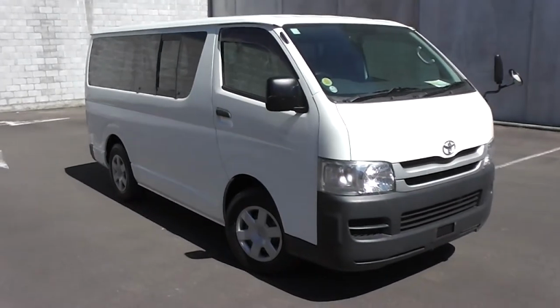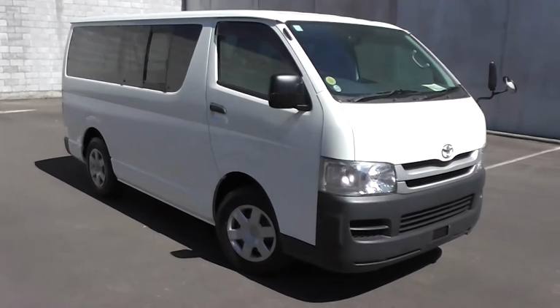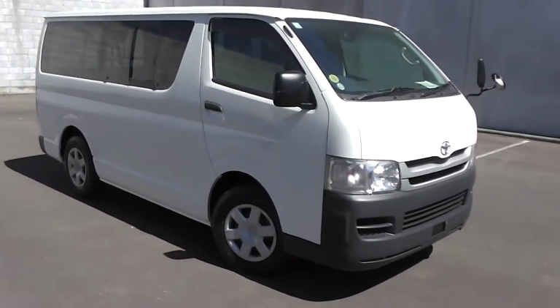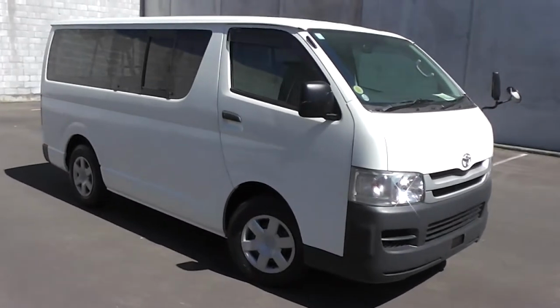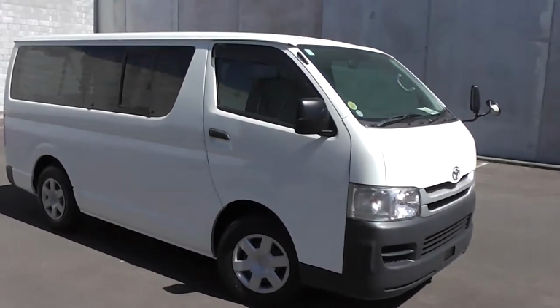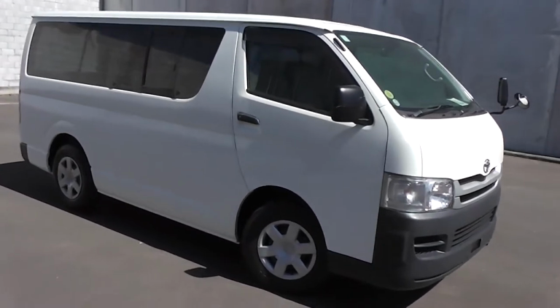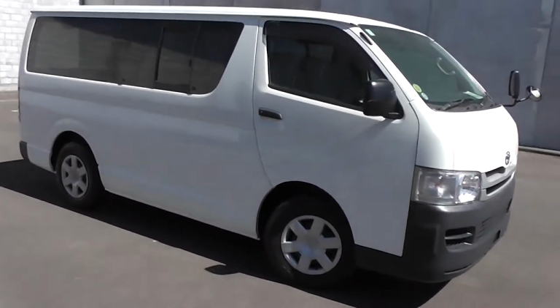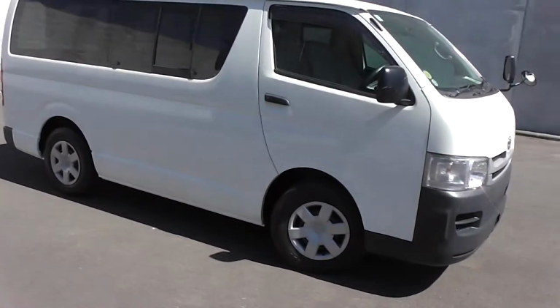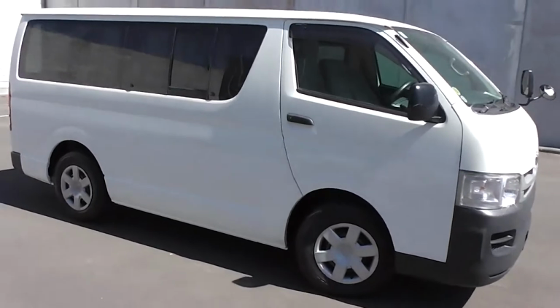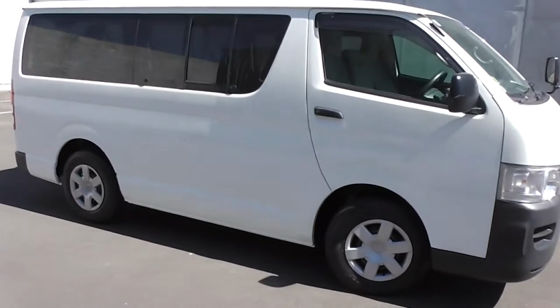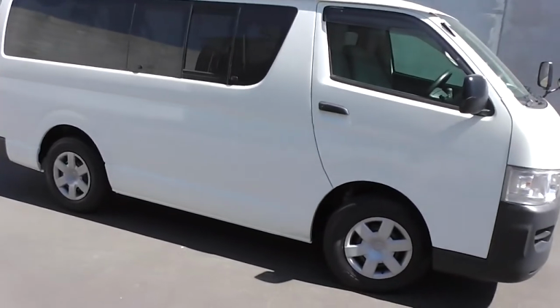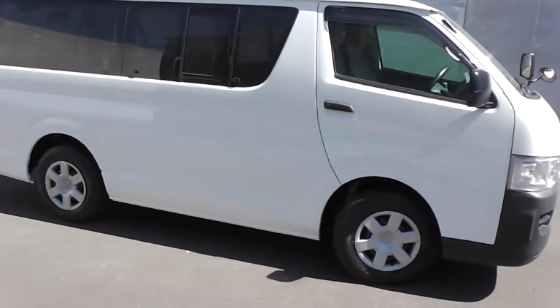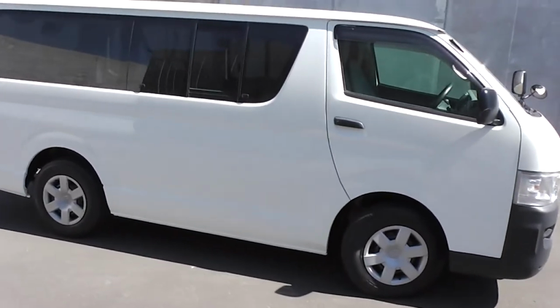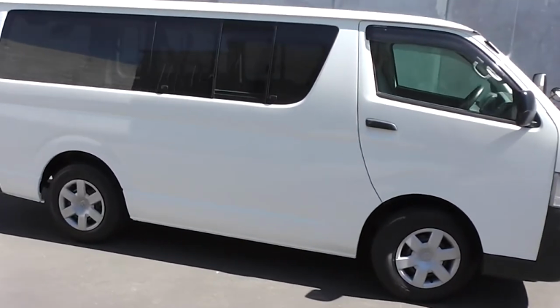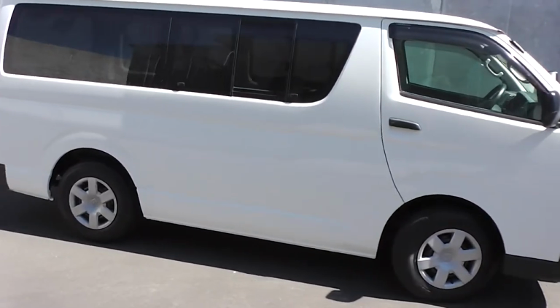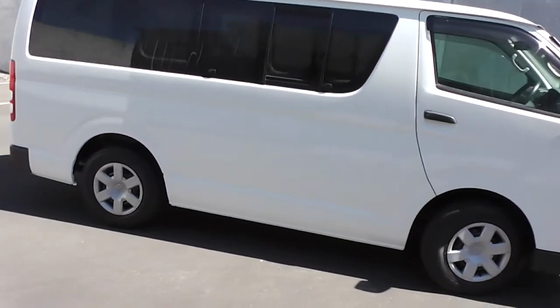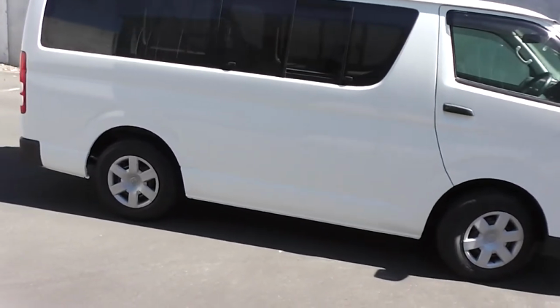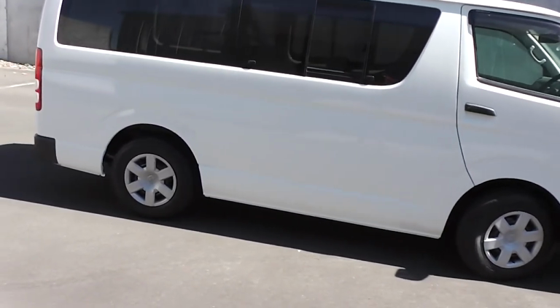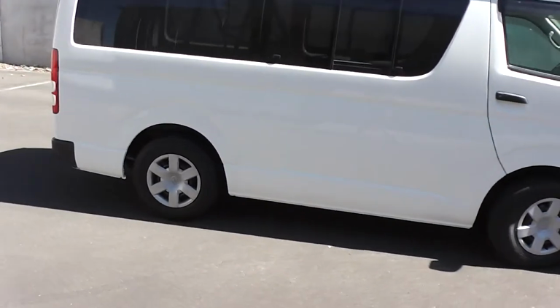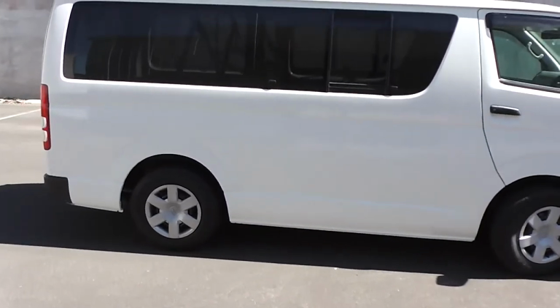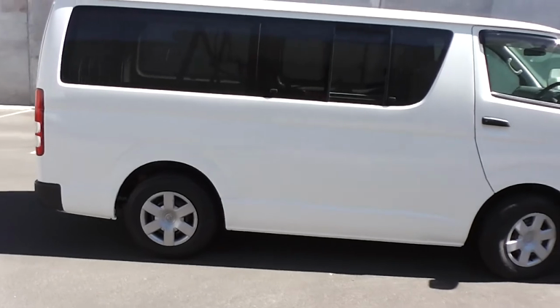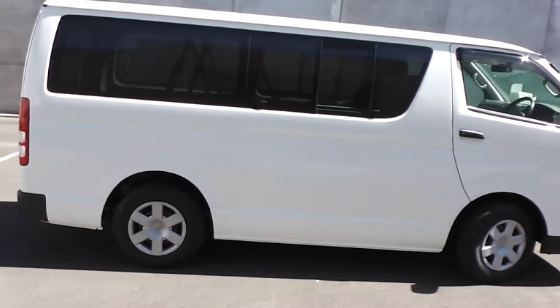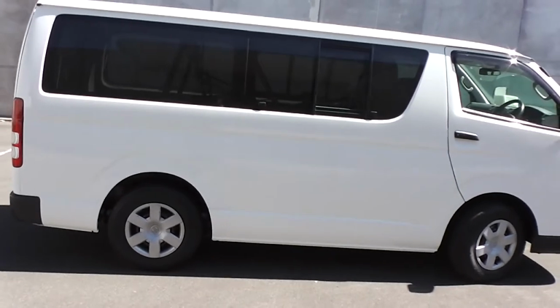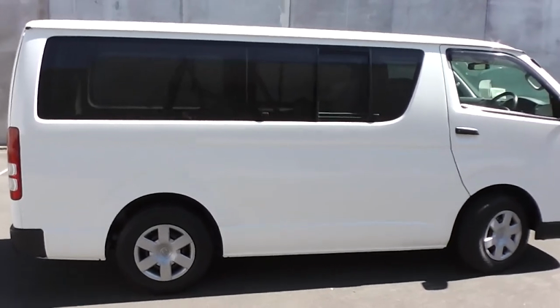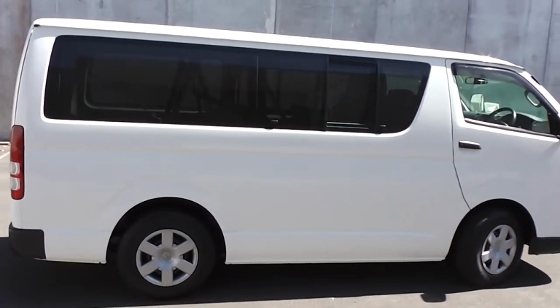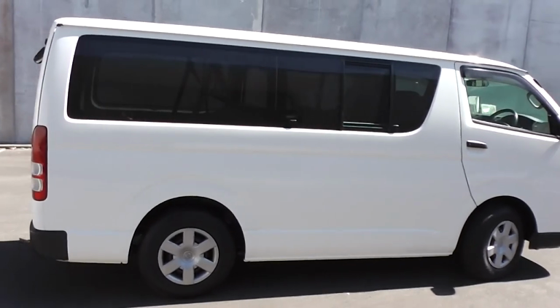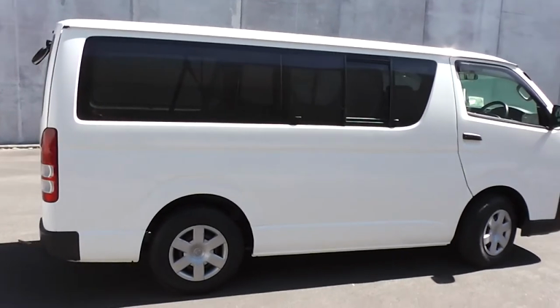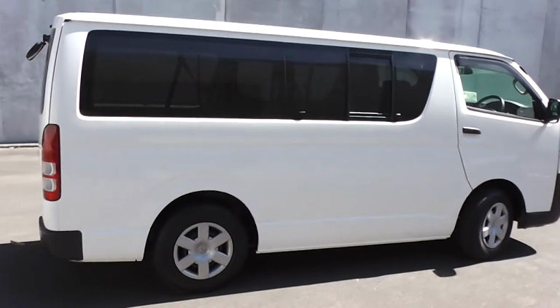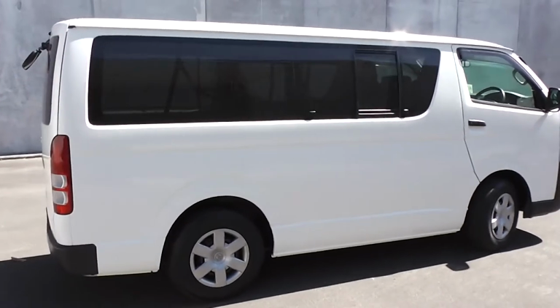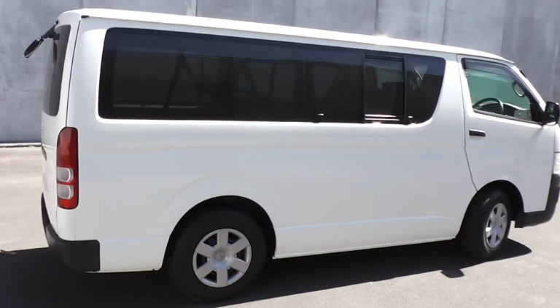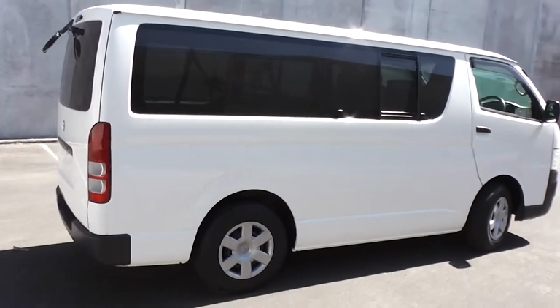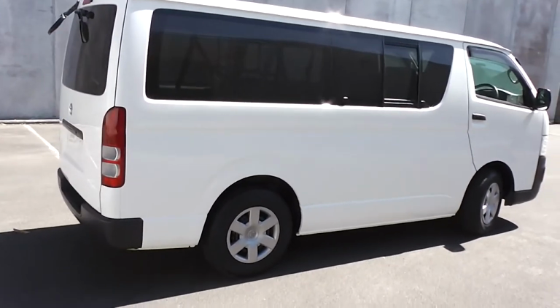Hi, Peter Day here. Check this out — it's a 2008 Toyota Hiace DX Long four-door van. It's traveled 91,000 kilometers and comes with AA mileage verification as to the correct odometer reading.